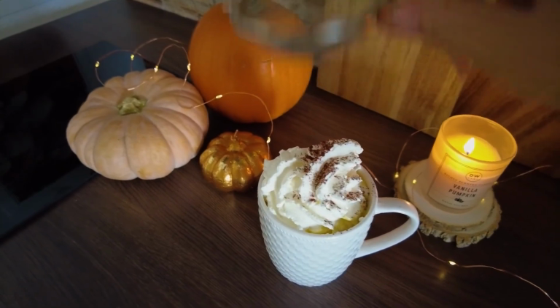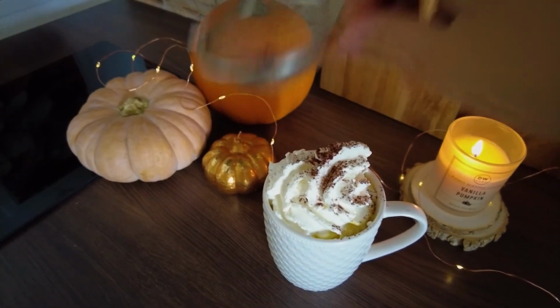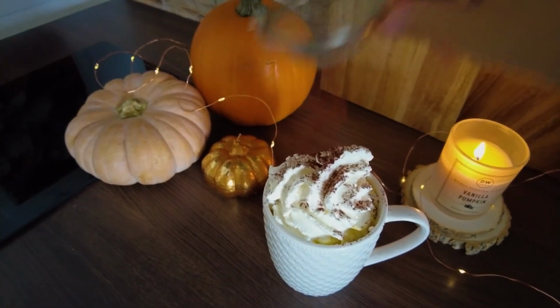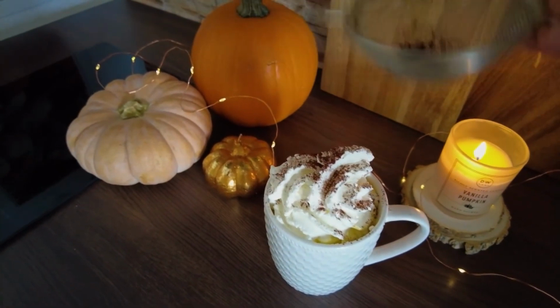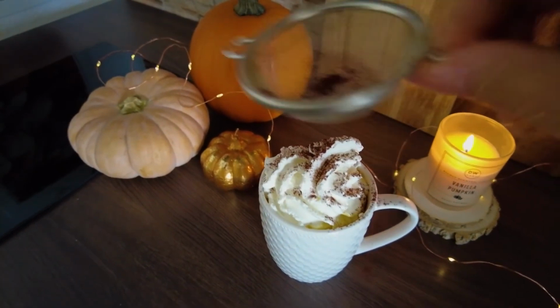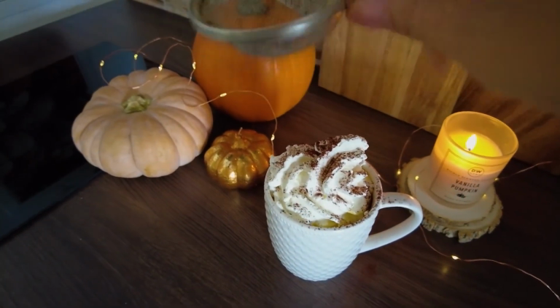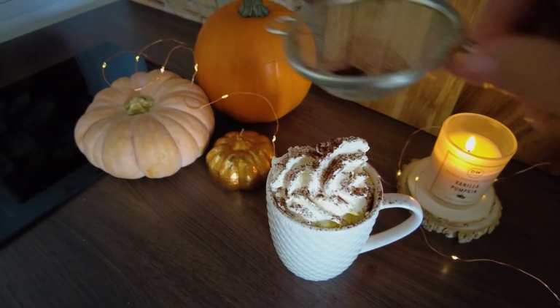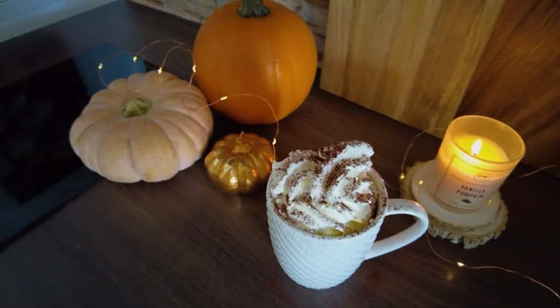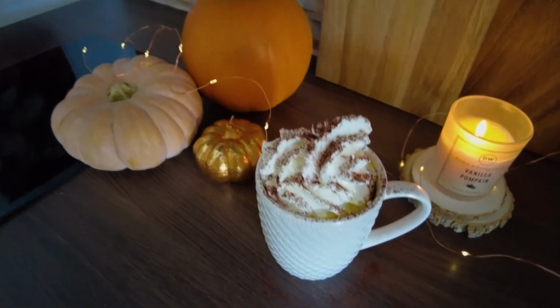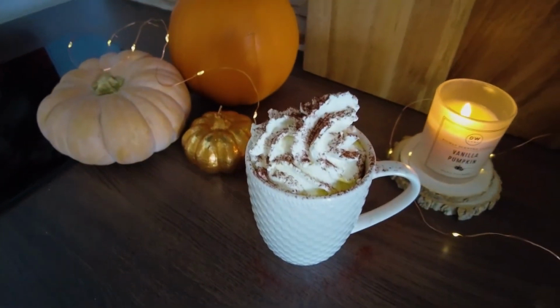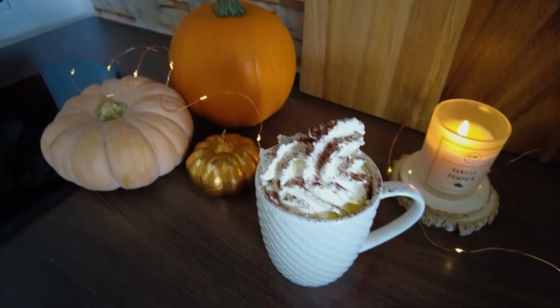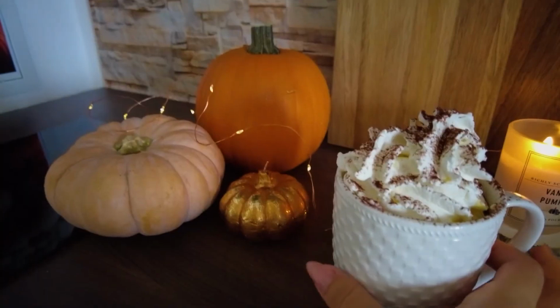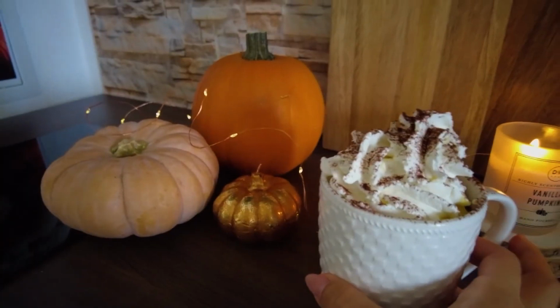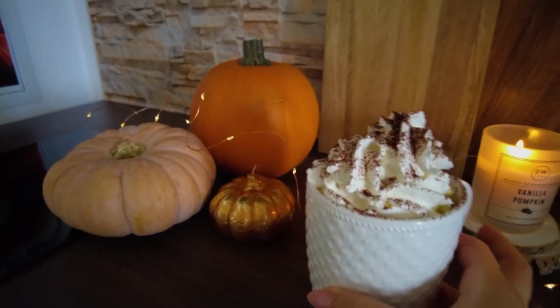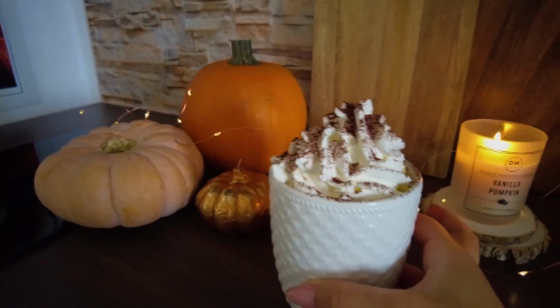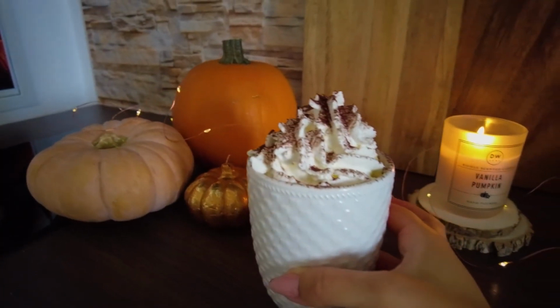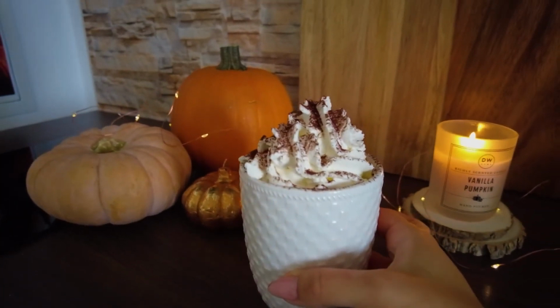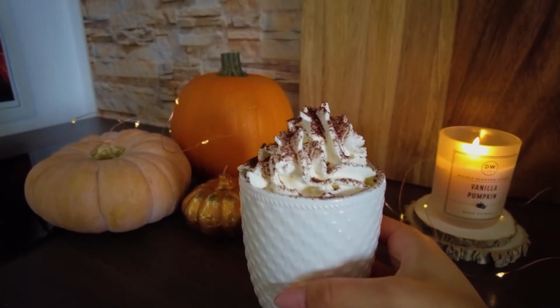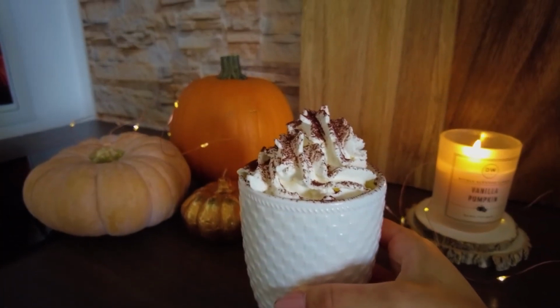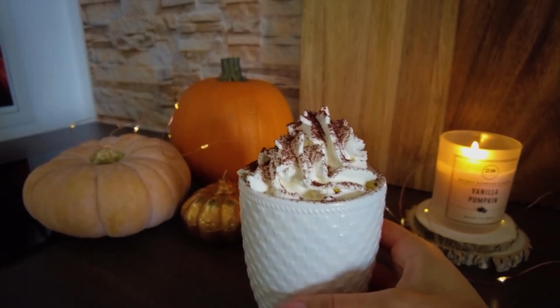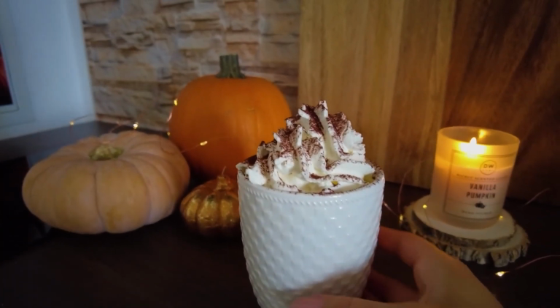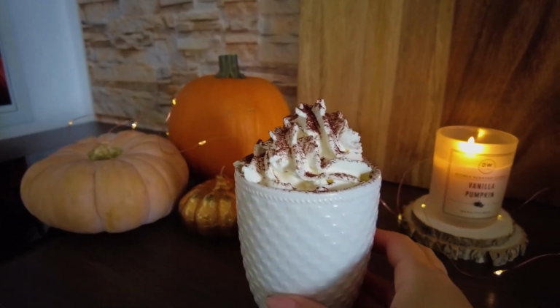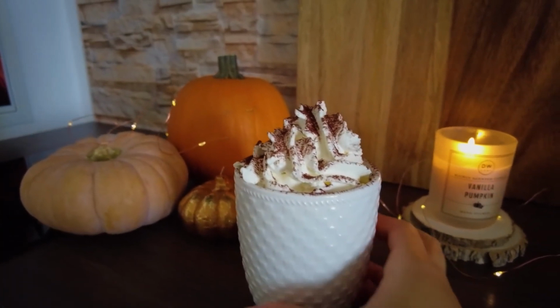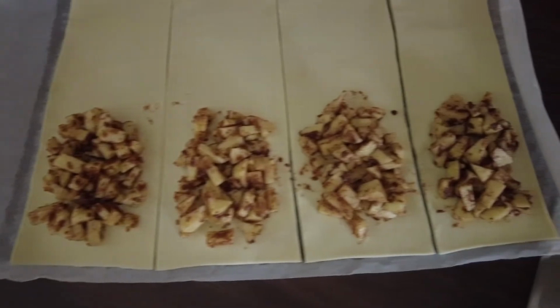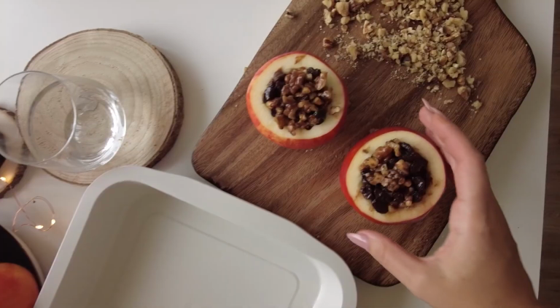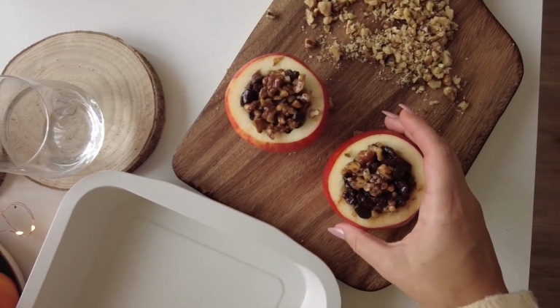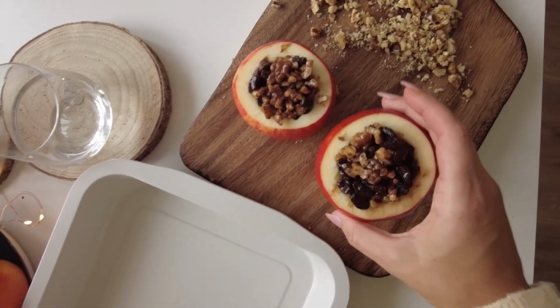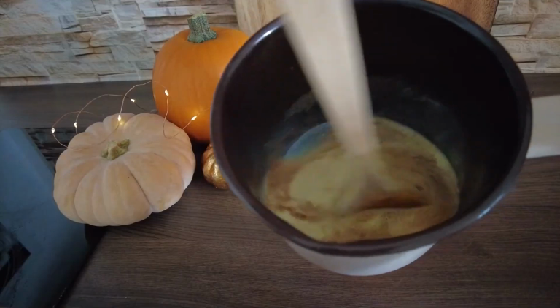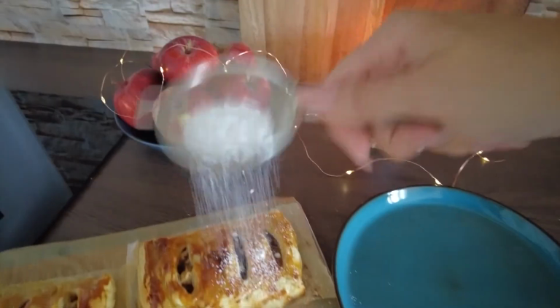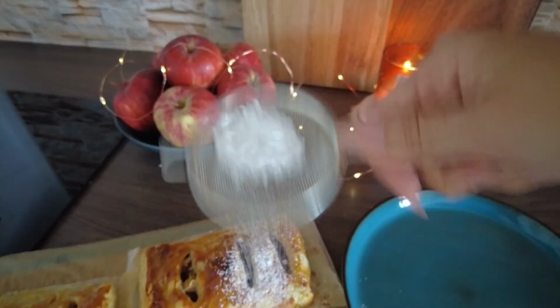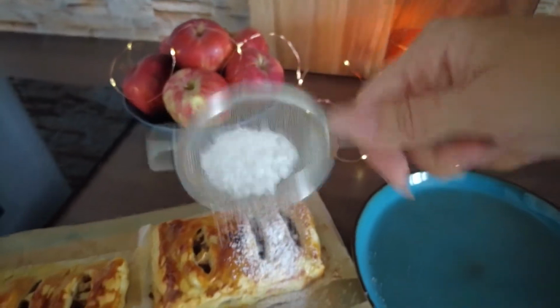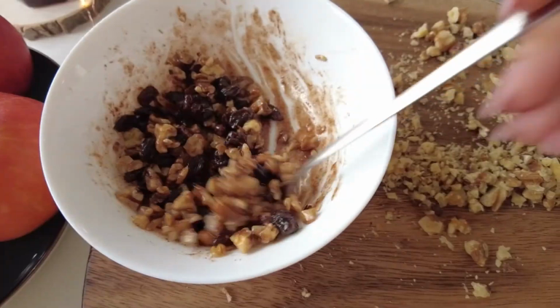Those were my cozy fall recipes. I highly recommend that you try them all and I'm sure they will add up to that warm and cozy autumn mood. Thank you for spending this time with me today and see you in the next video.